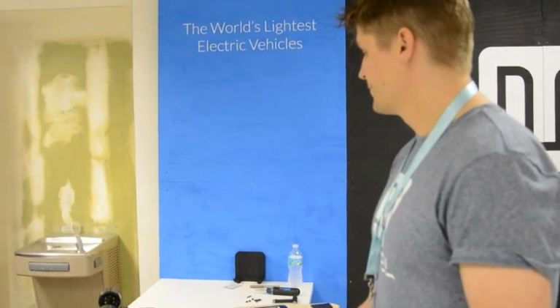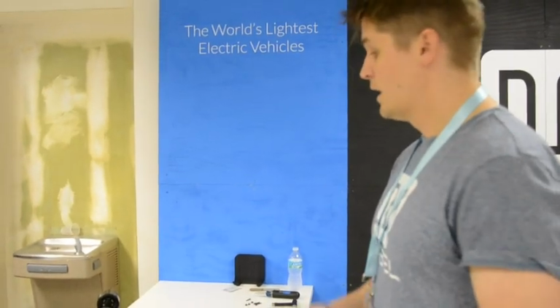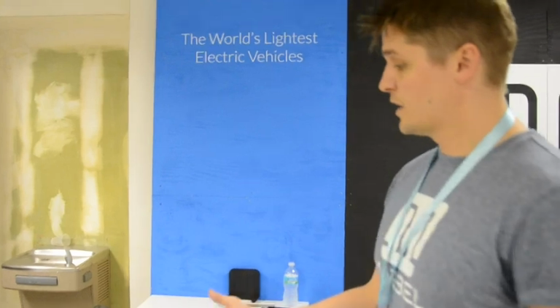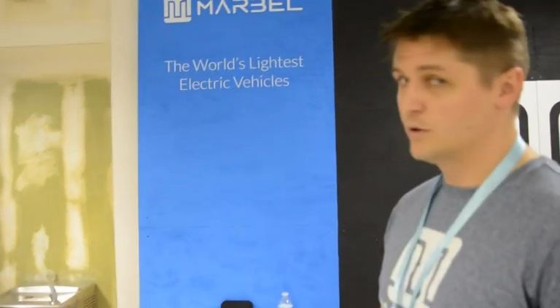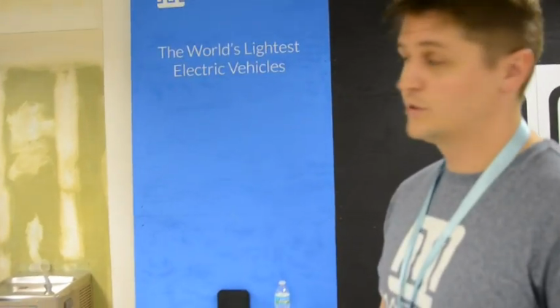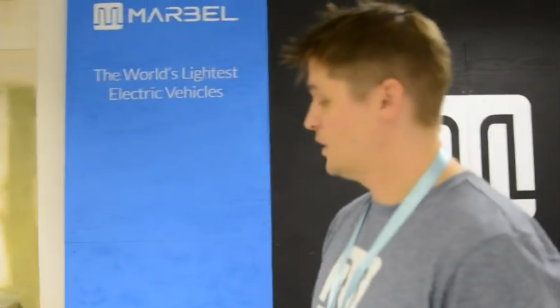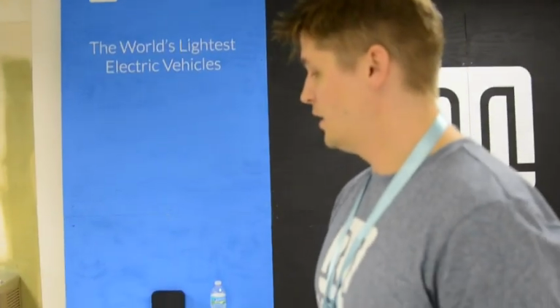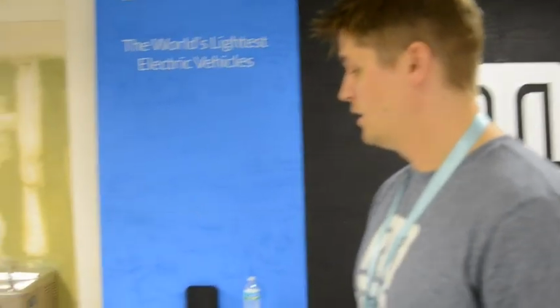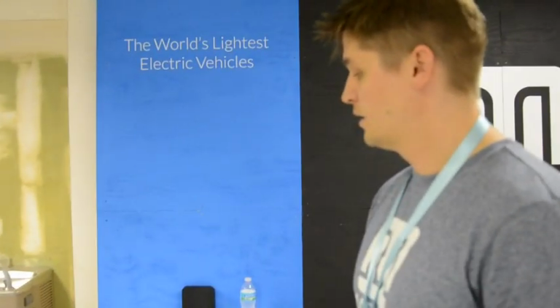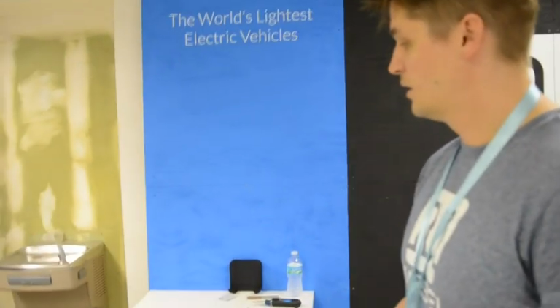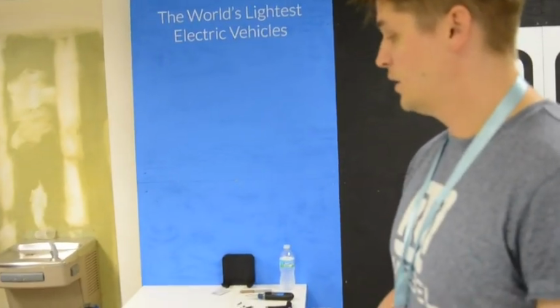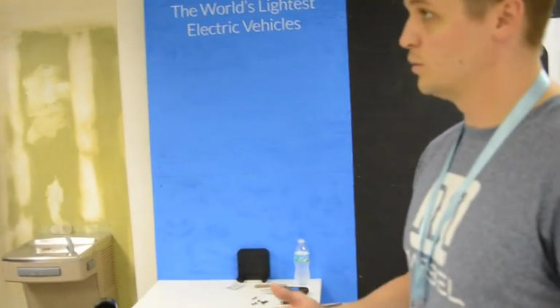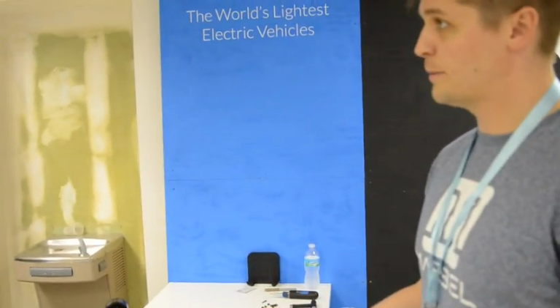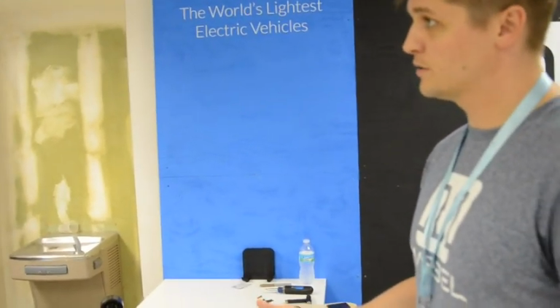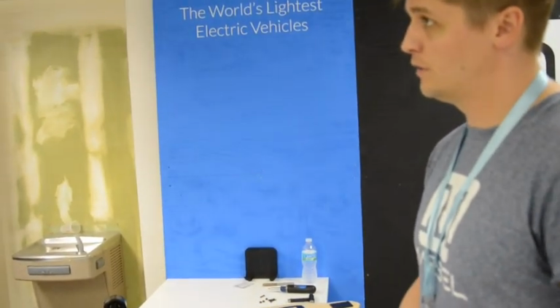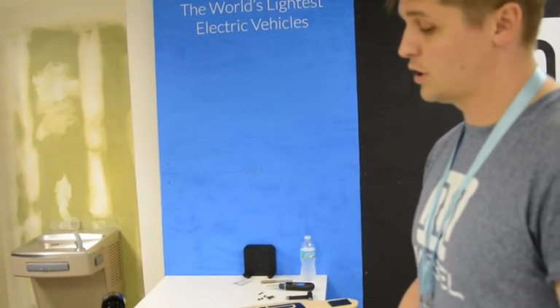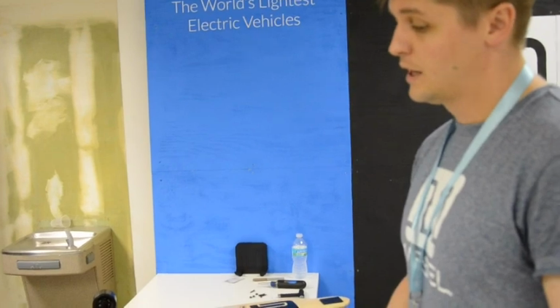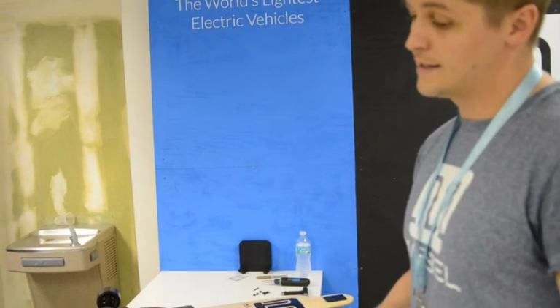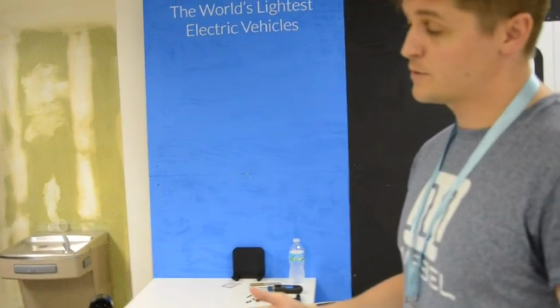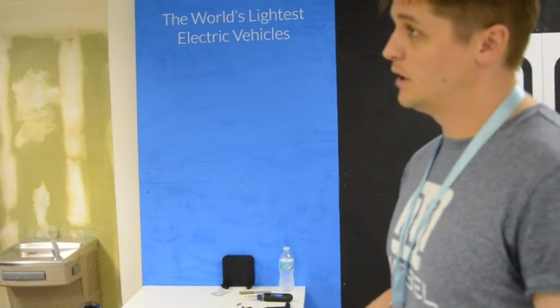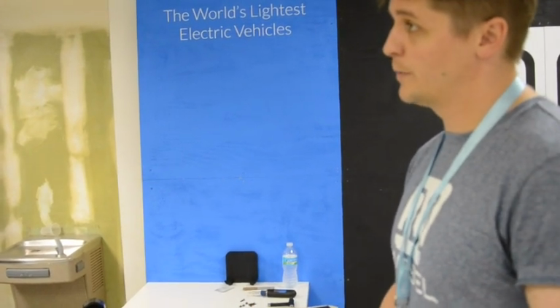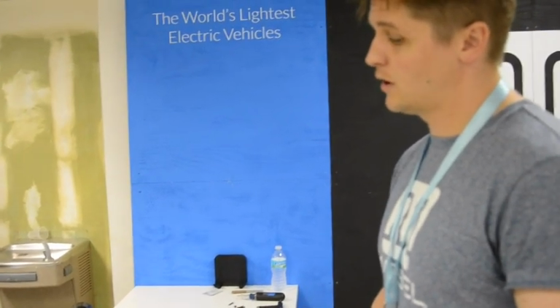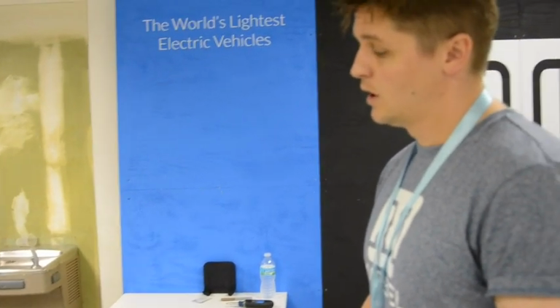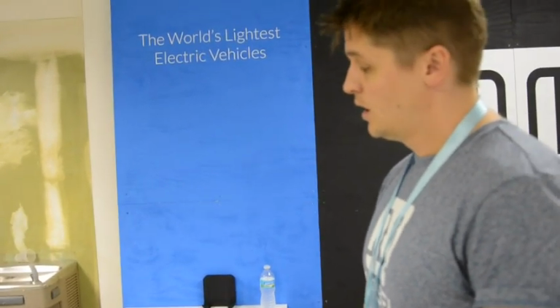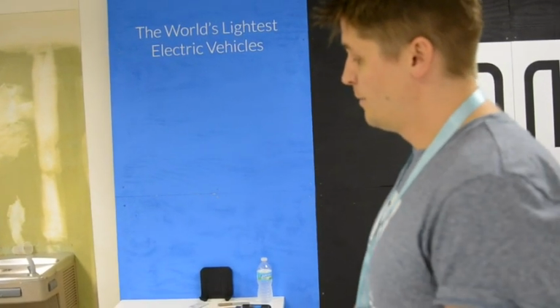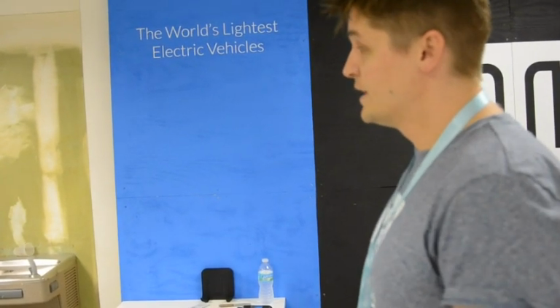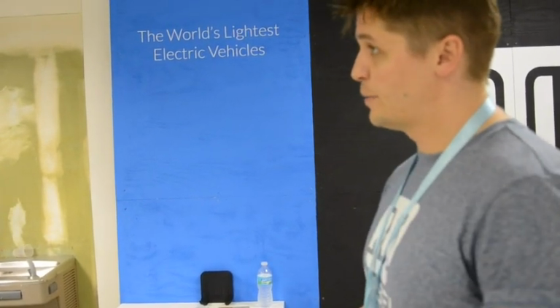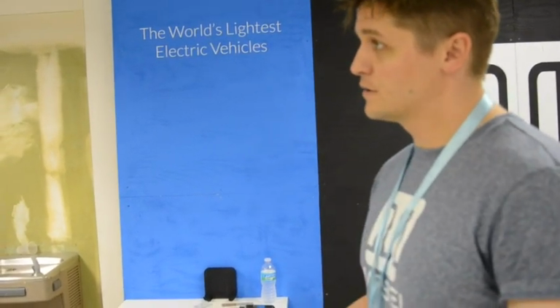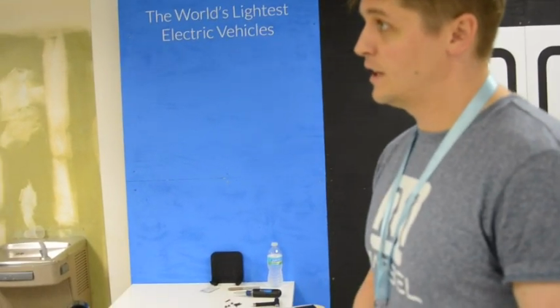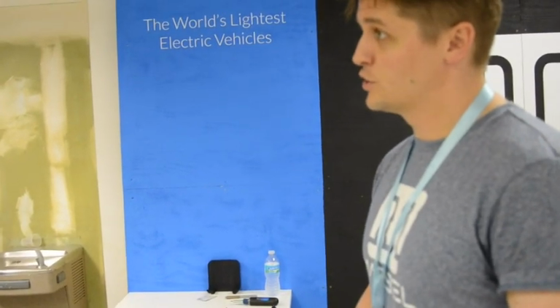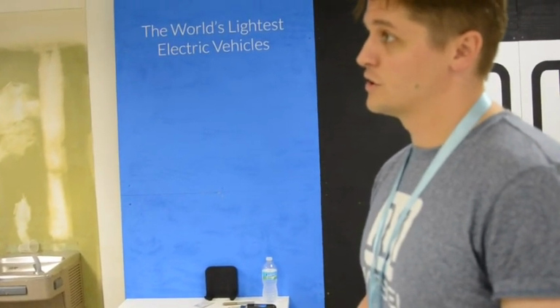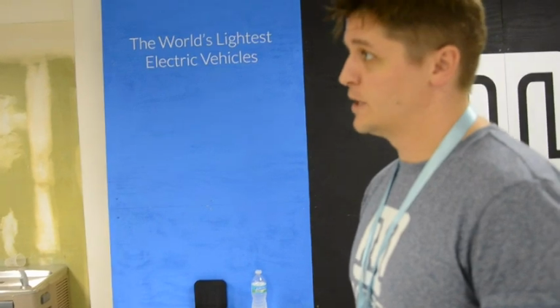It'll go 10 miles on a full charge, has a top speed of 20 miles an hour, weighs nine pounds, and recharges in 90 minutes.